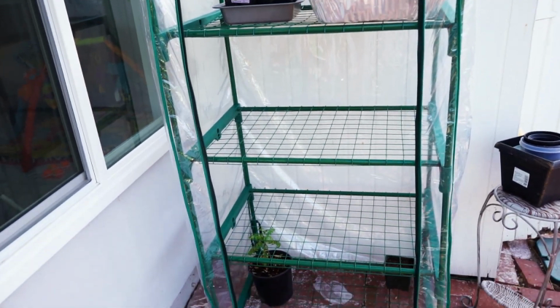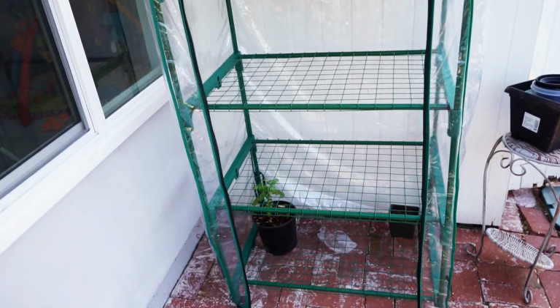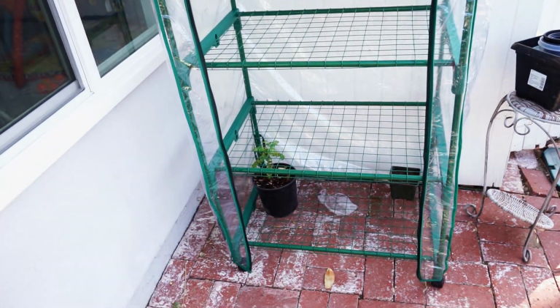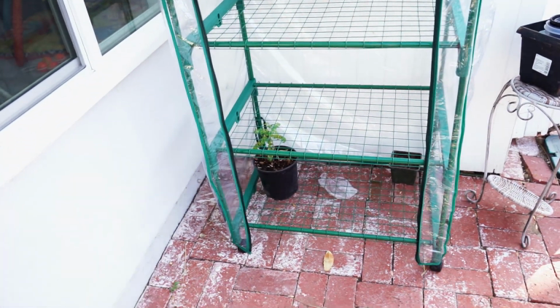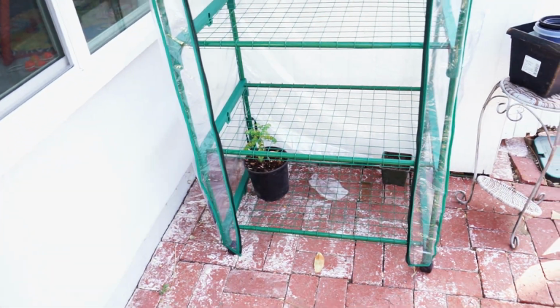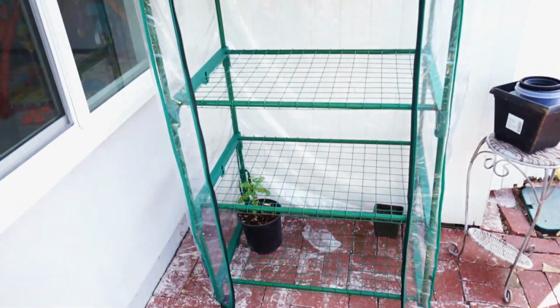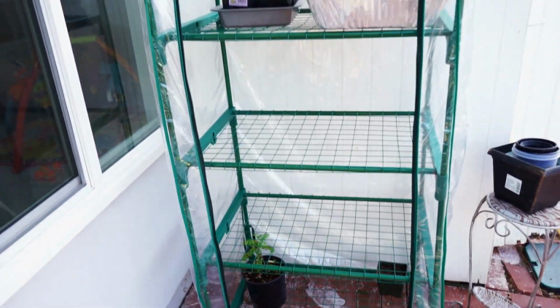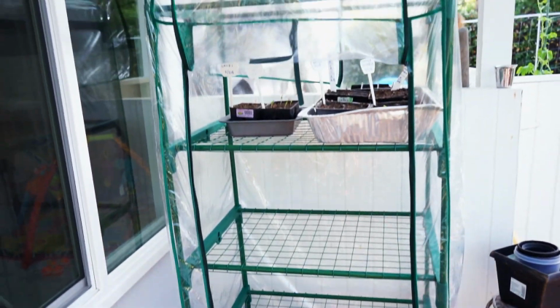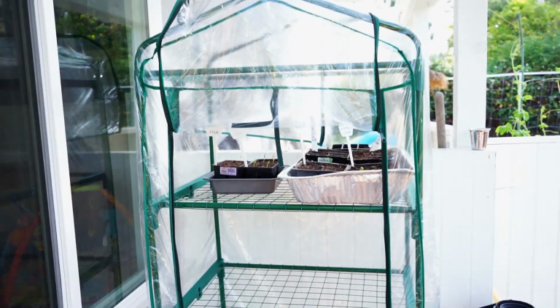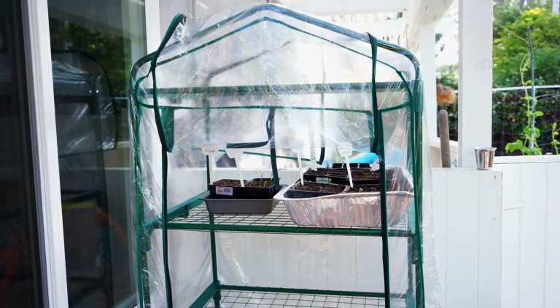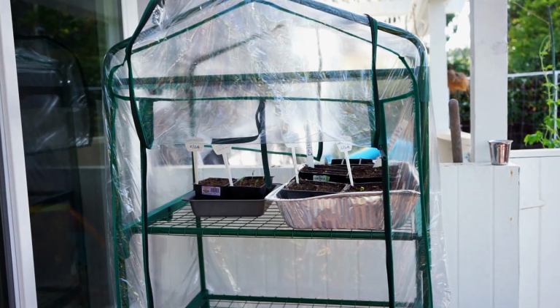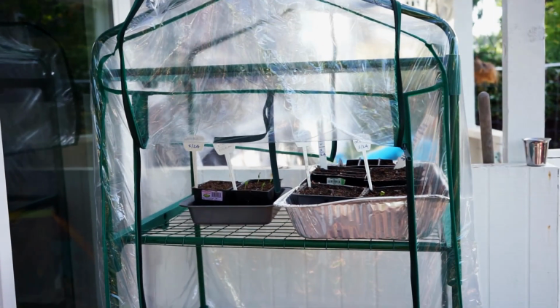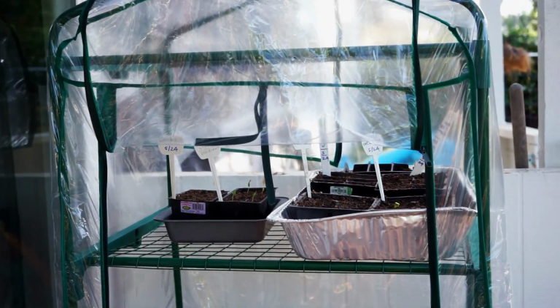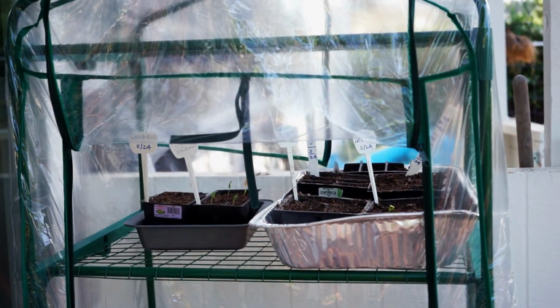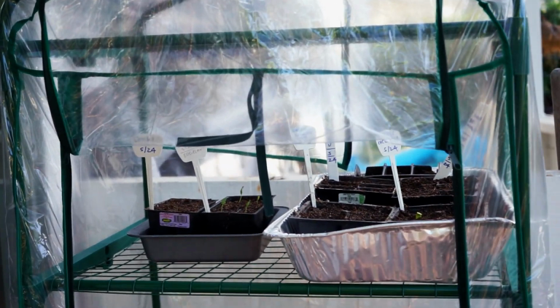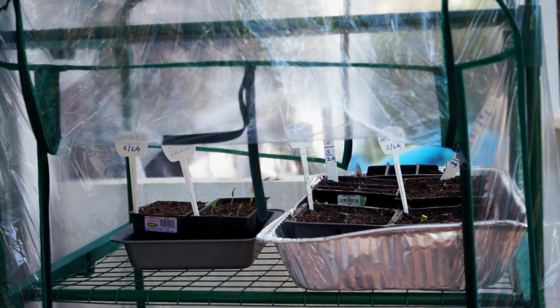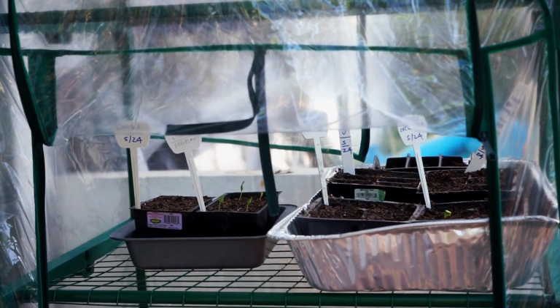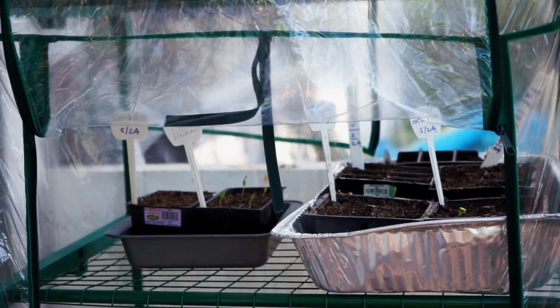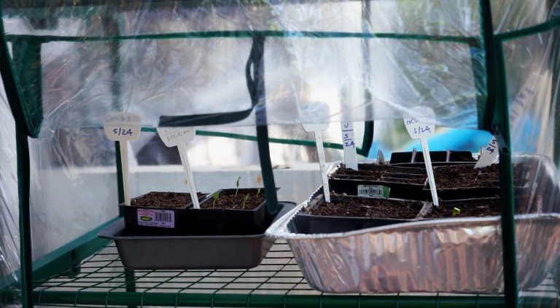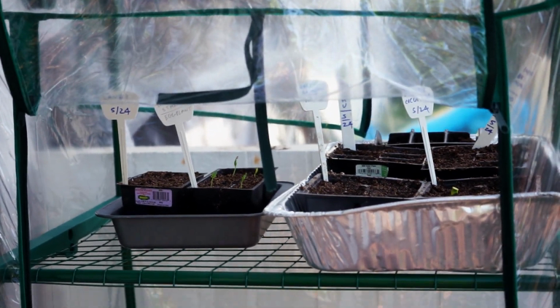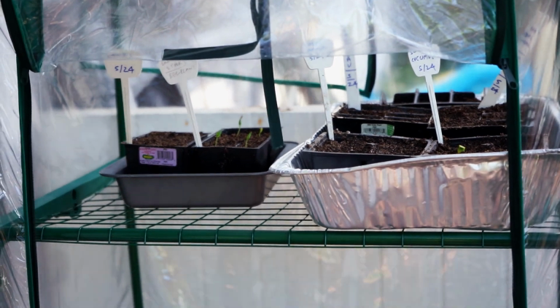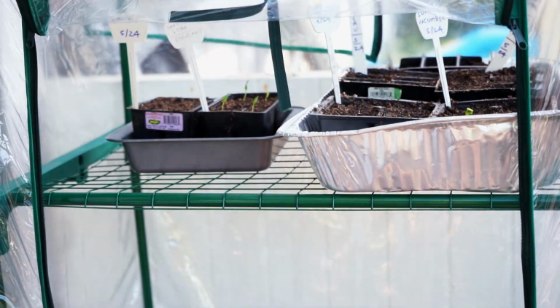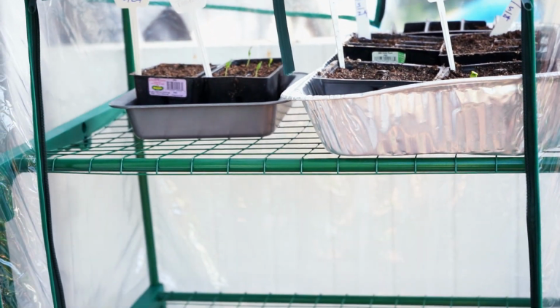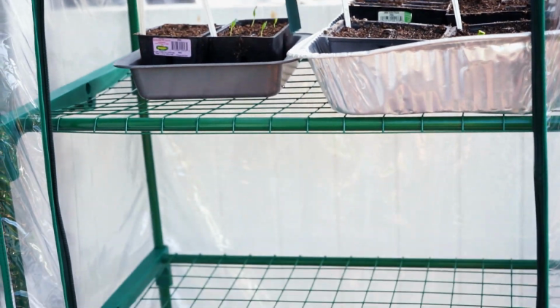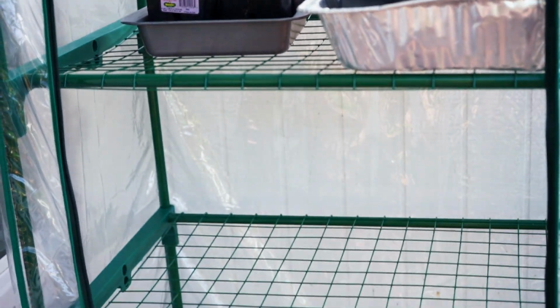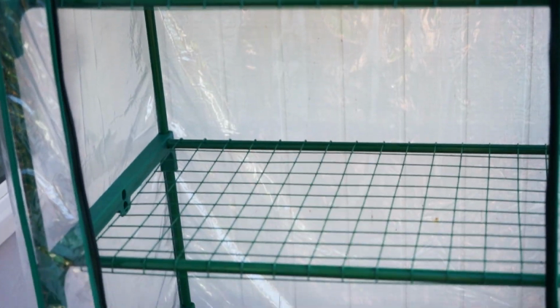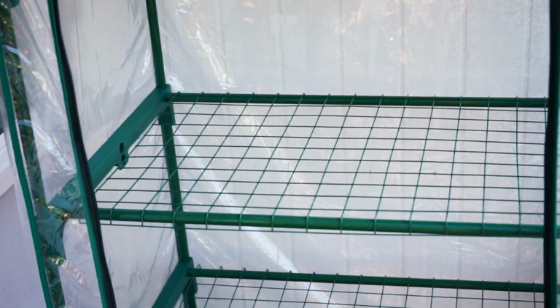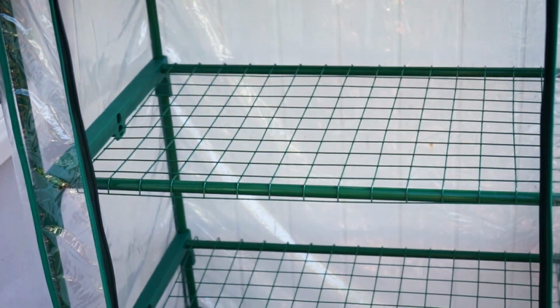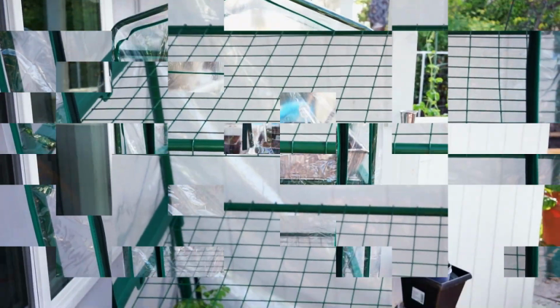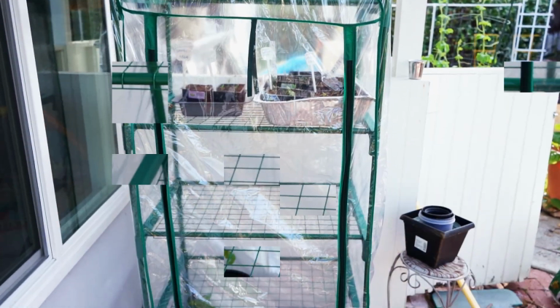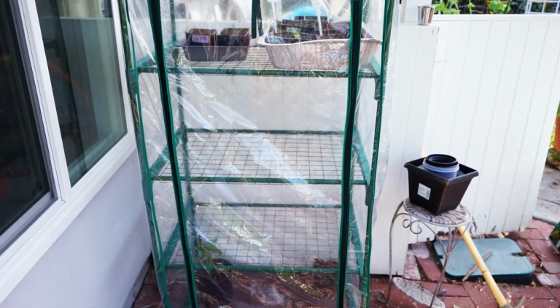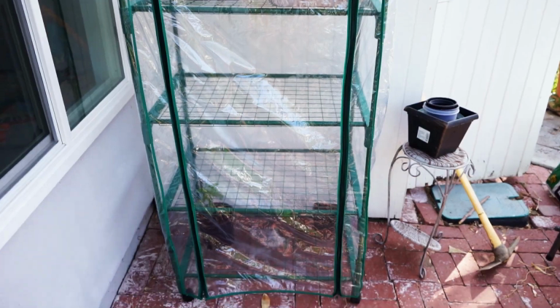I hope you like this mini greenhouse. A greenhouse will add a lot of possibilities to your growing, especially if you have severe winters. I encourage you to try it out — for this price, you cannot go wrong. Happy gardening!